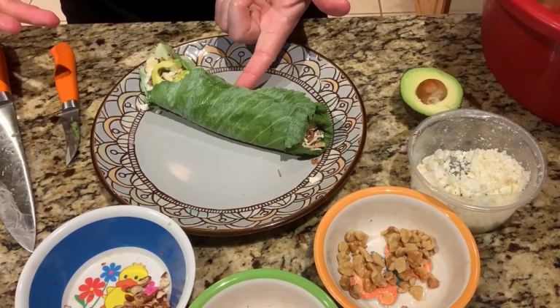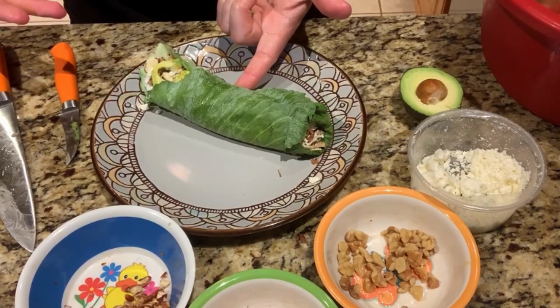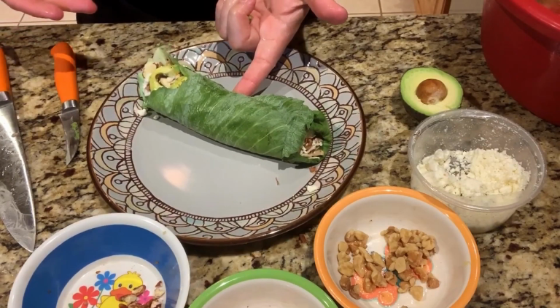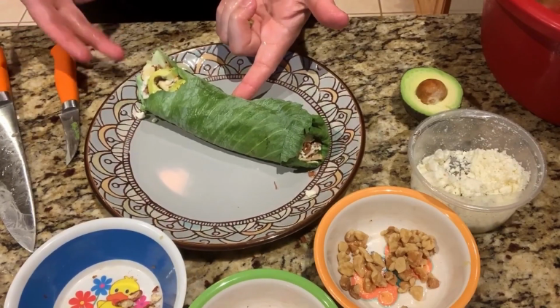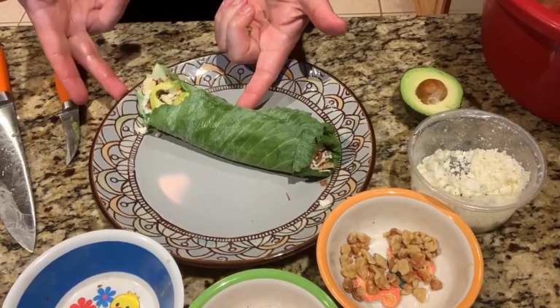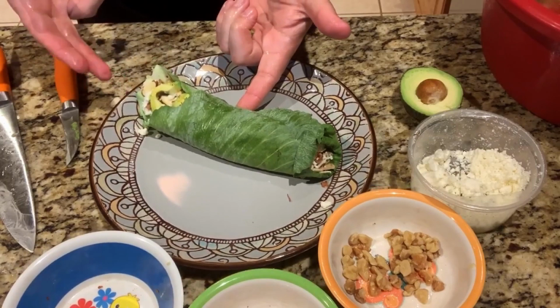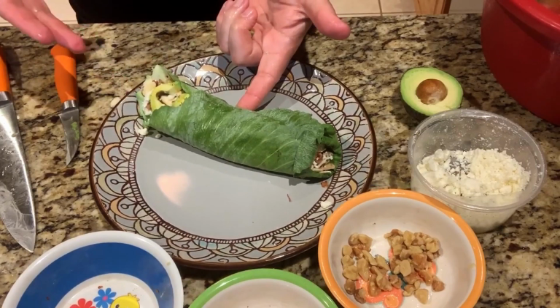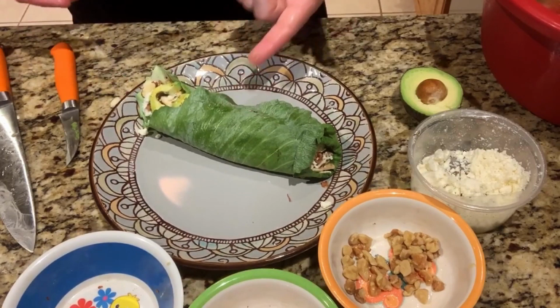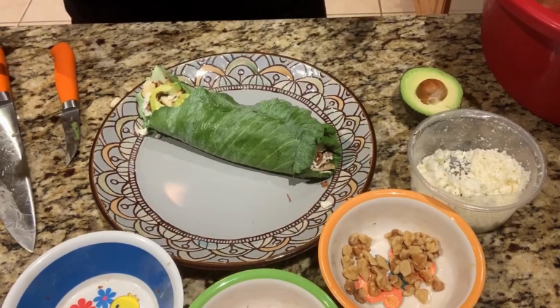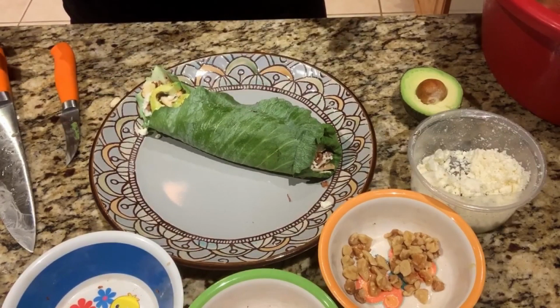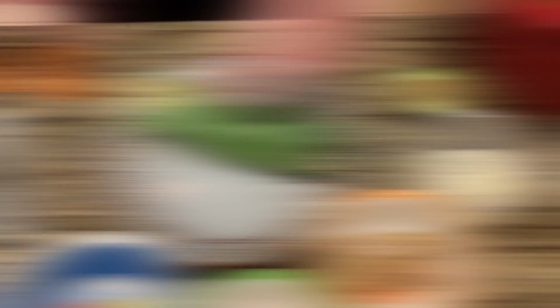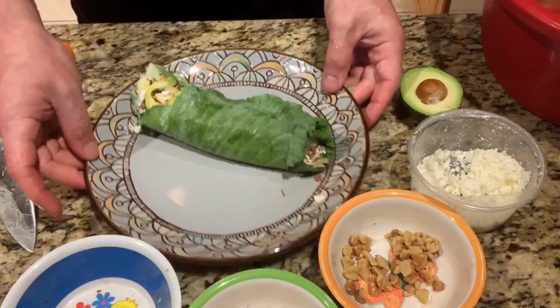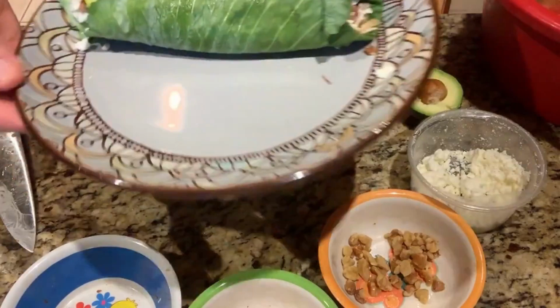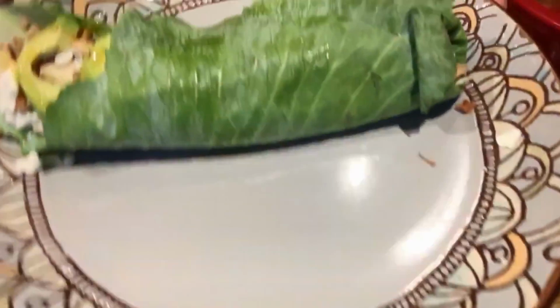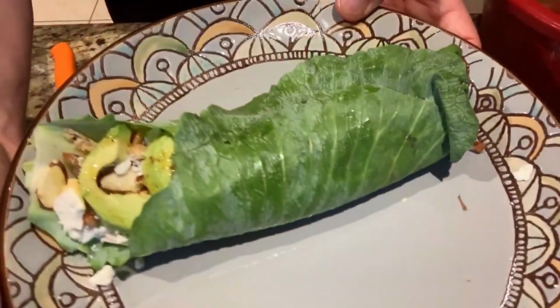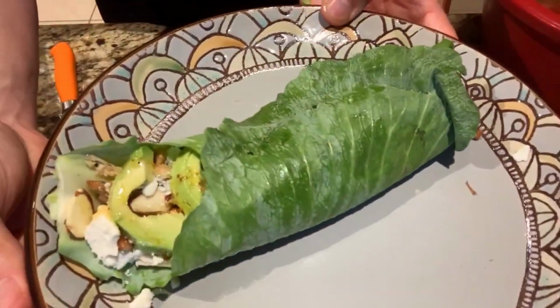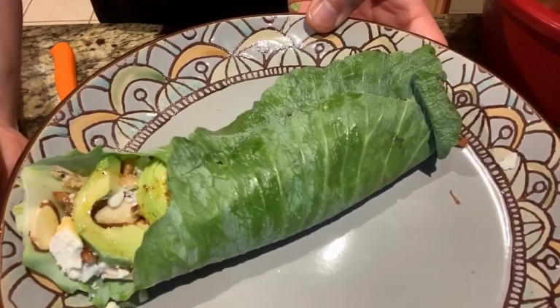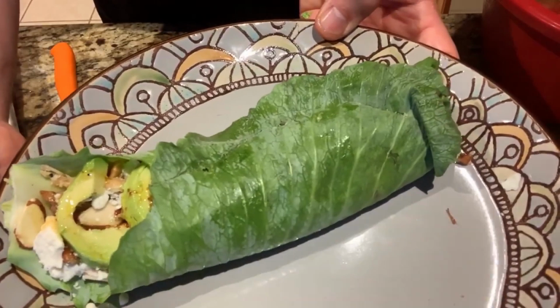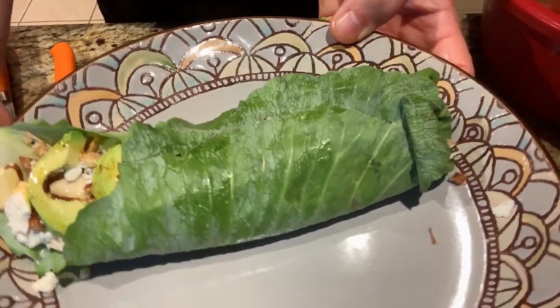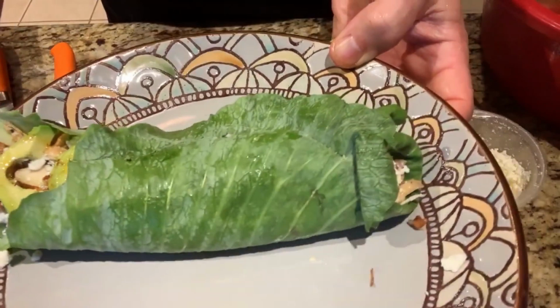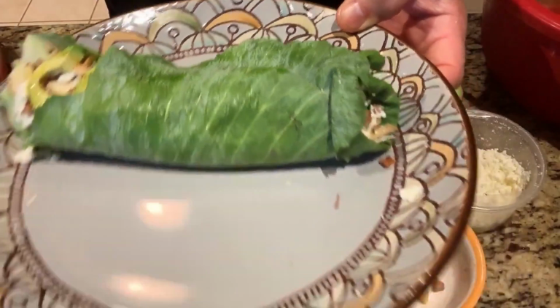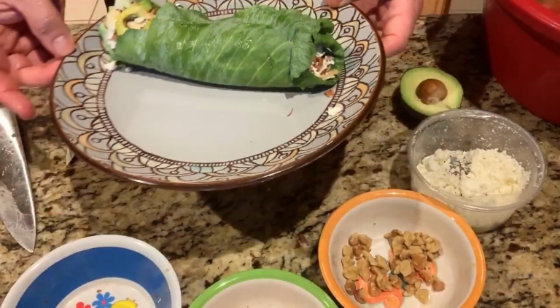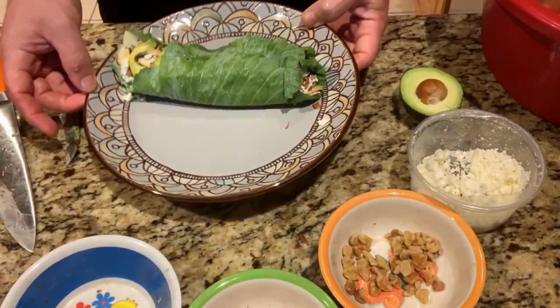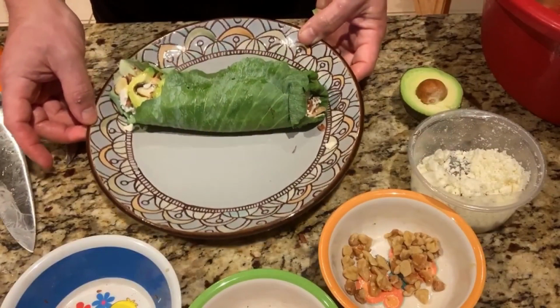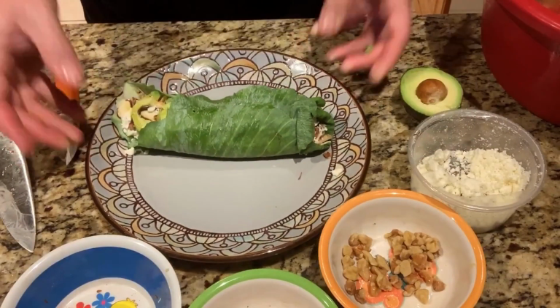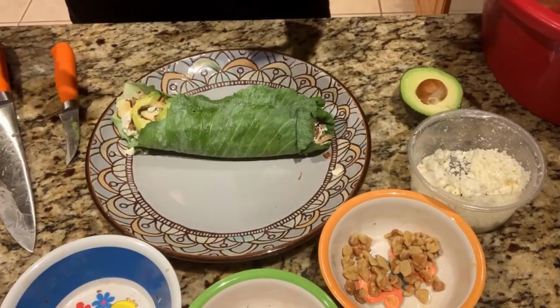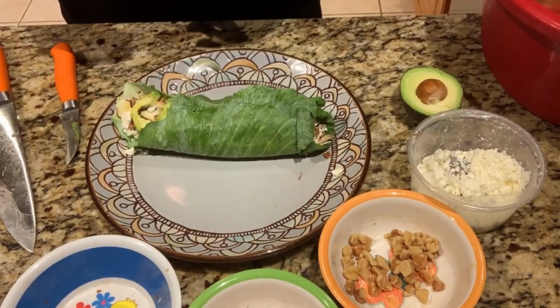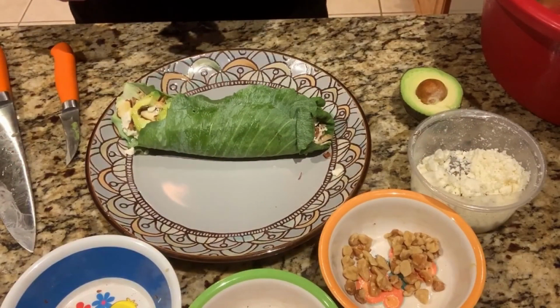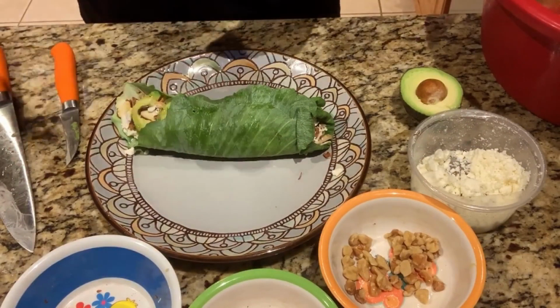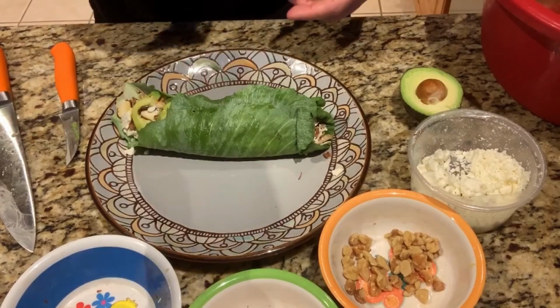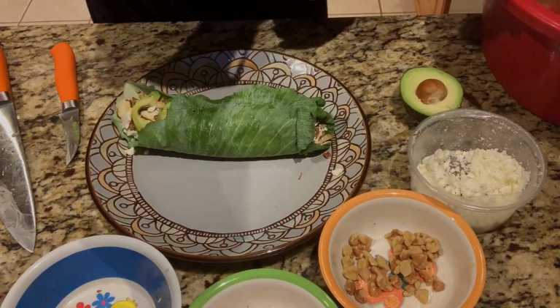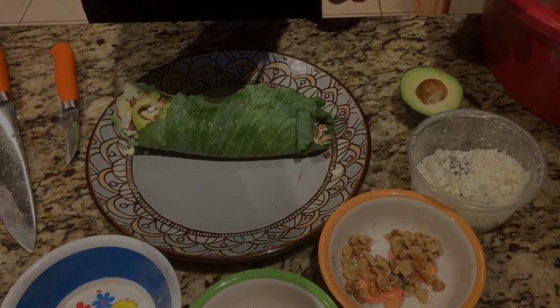Excellent, excellent meal — low carb, delicious for you, with terrific fats. I hope you guys enjoy this idea. We'll have it with my spaghetti sauce once it's done — it's going to be an awesome meal tonight. Hope you guys love it too.